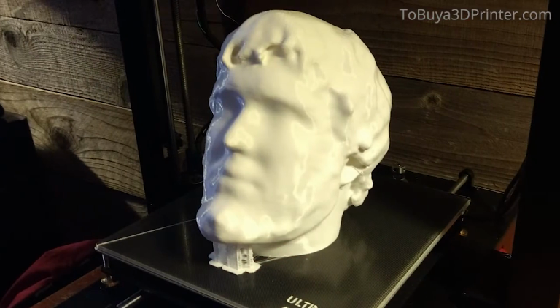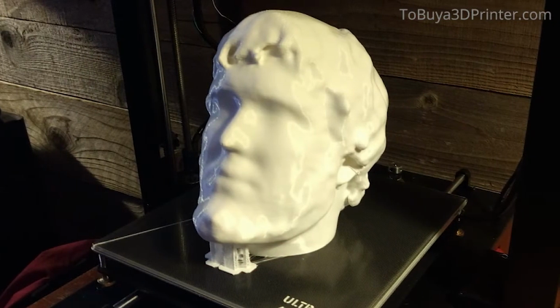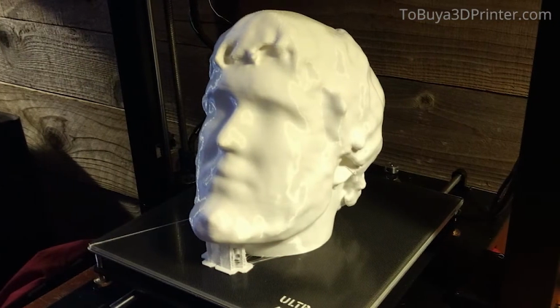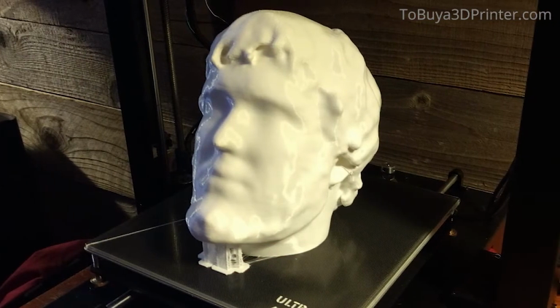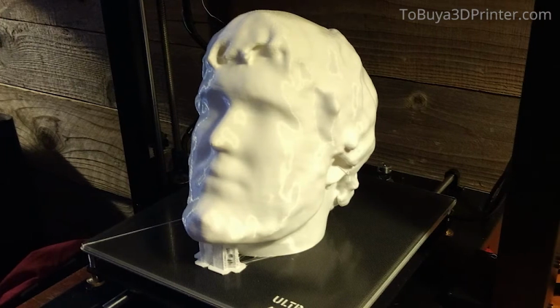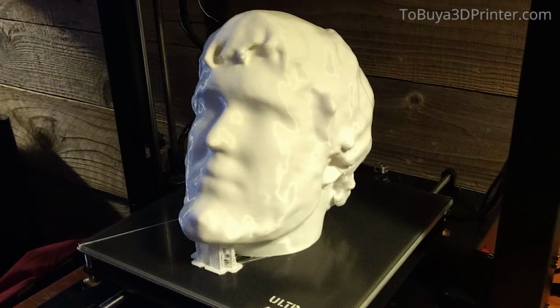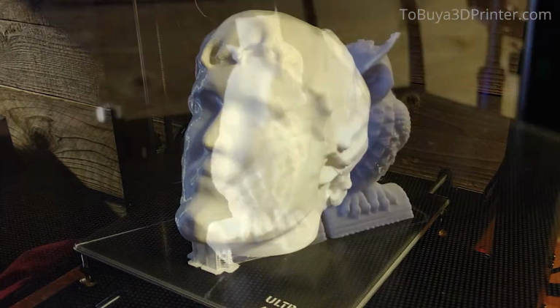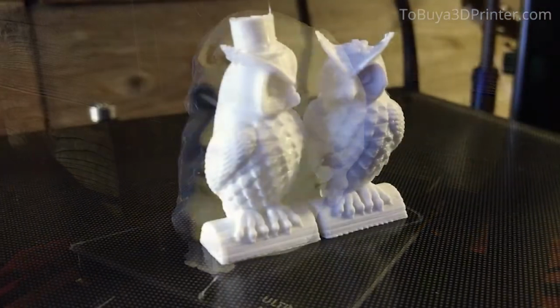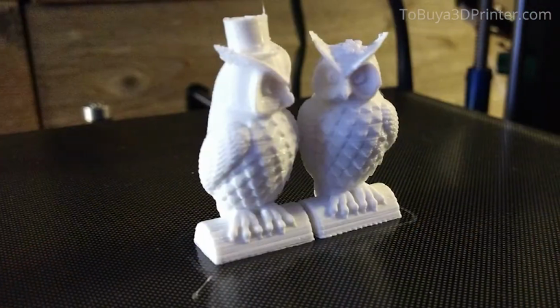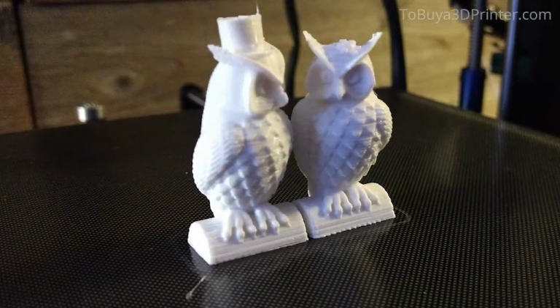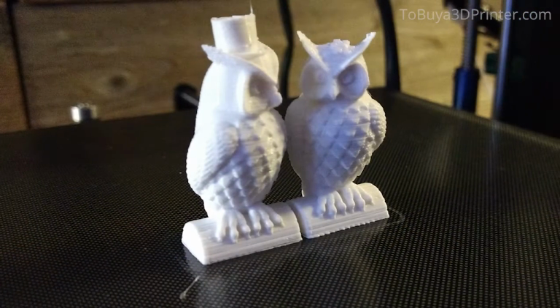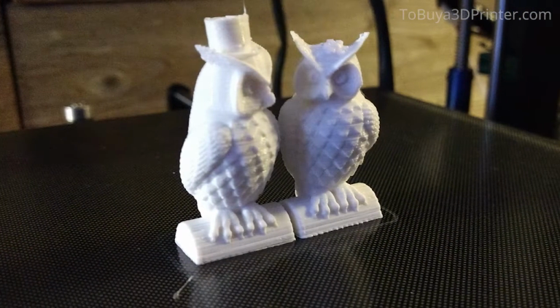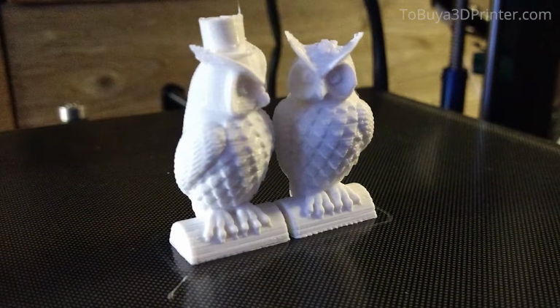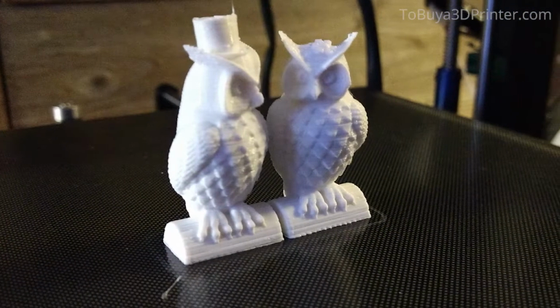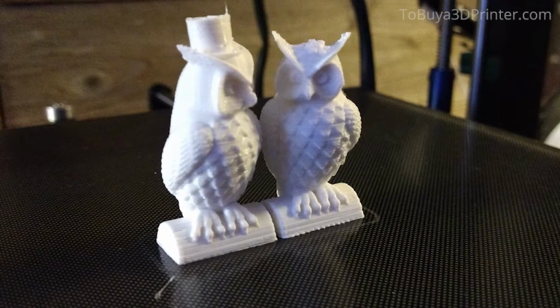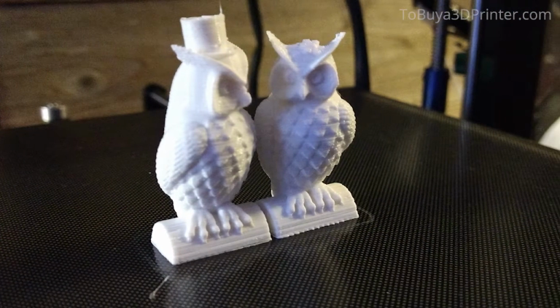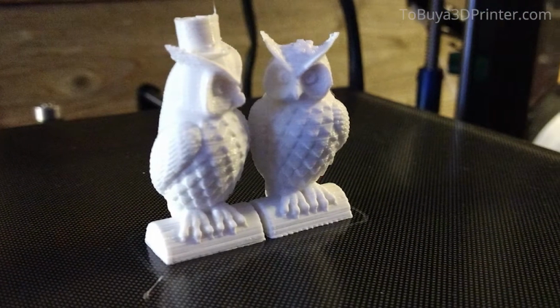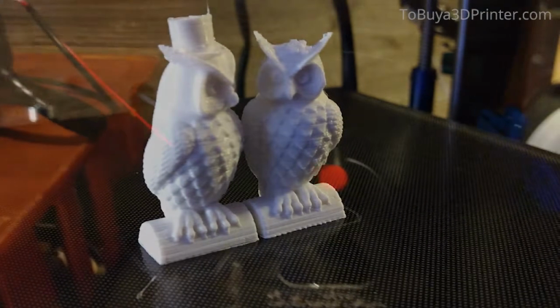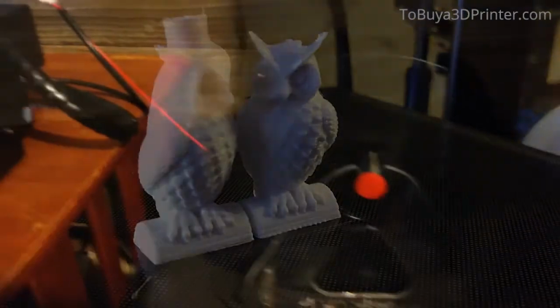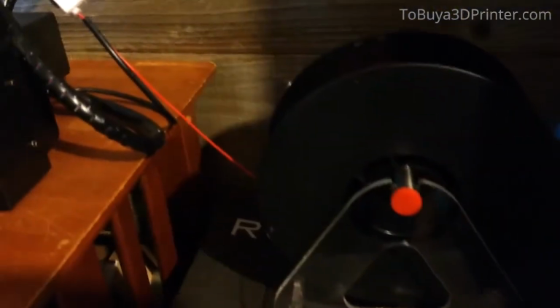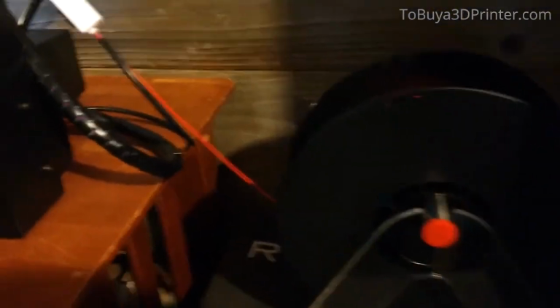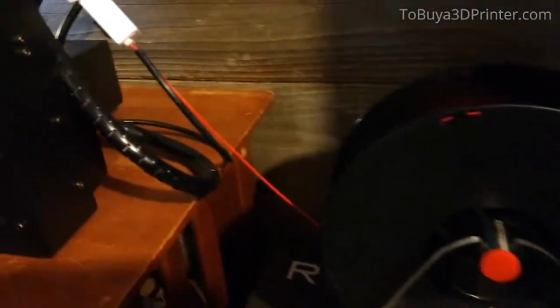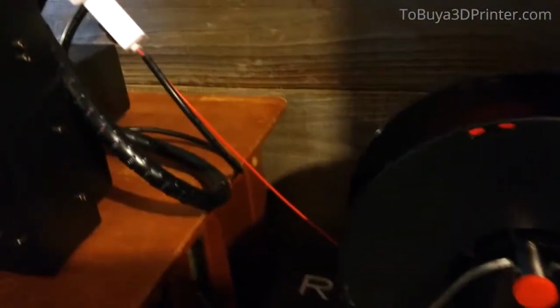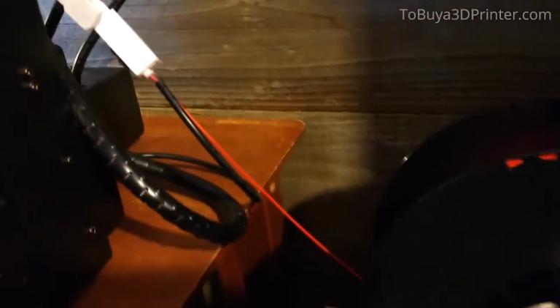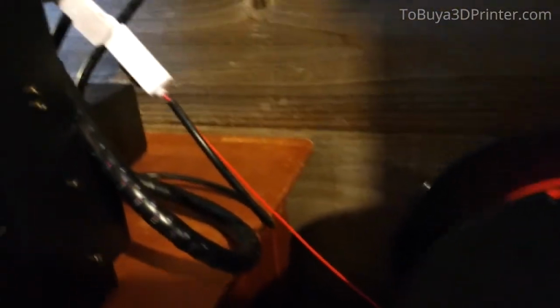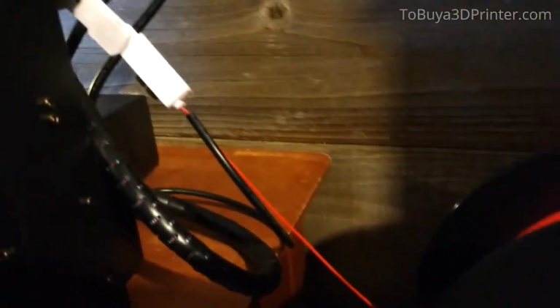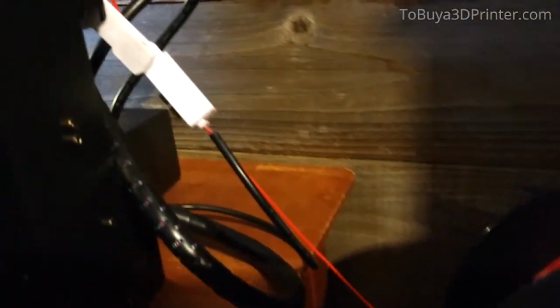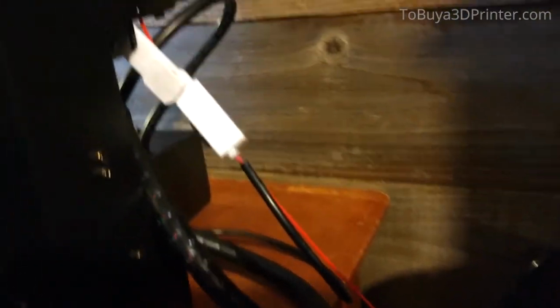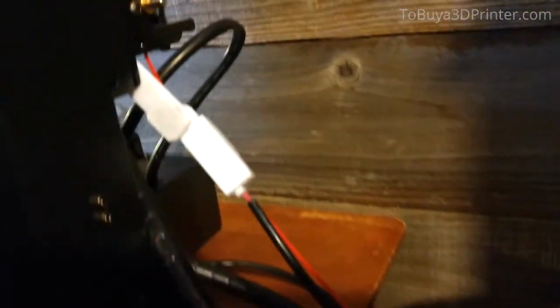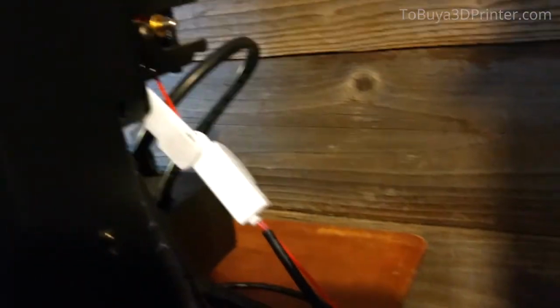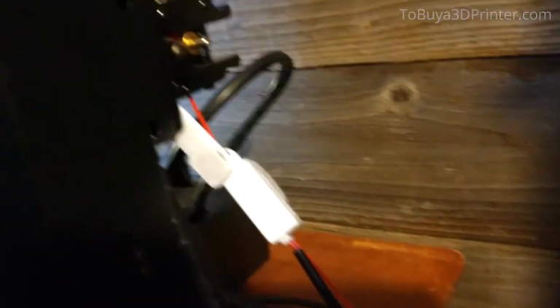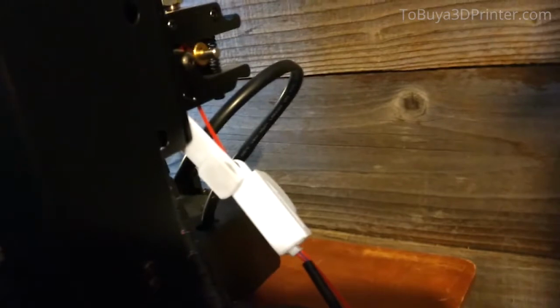But the printer did come with an extra nozzle in the box, so that's really nice. And after using other filament types with other printers, I'd recommend always using PLA unless you absolutely have to use something else.